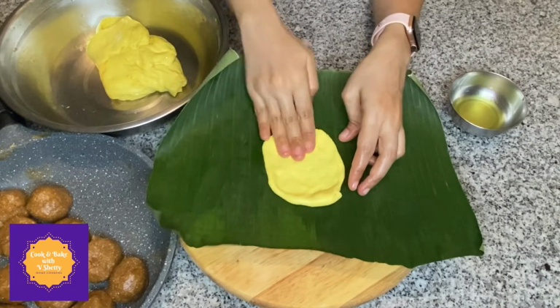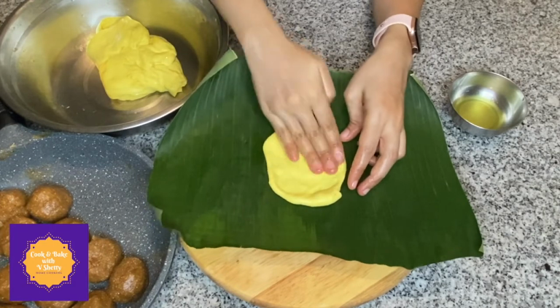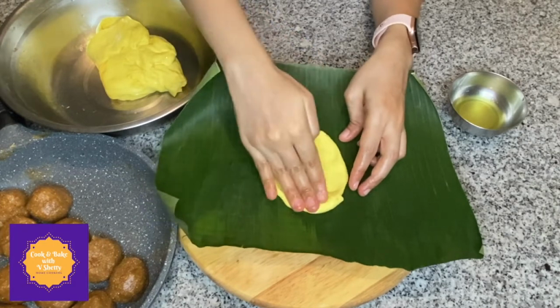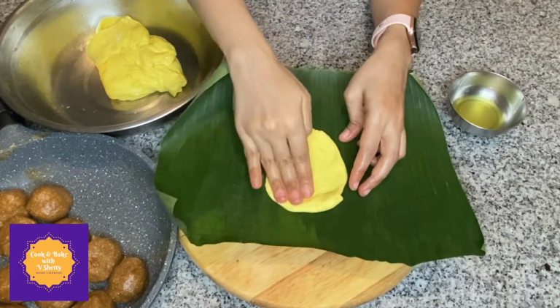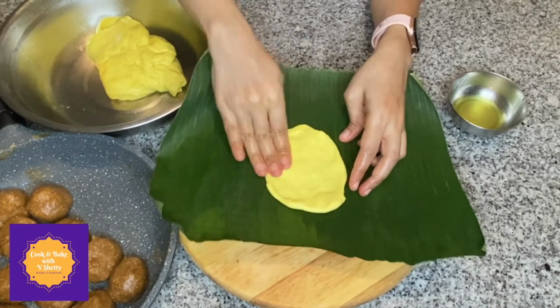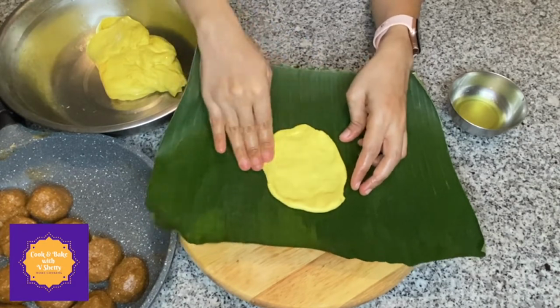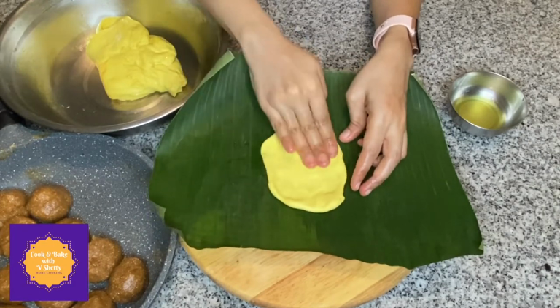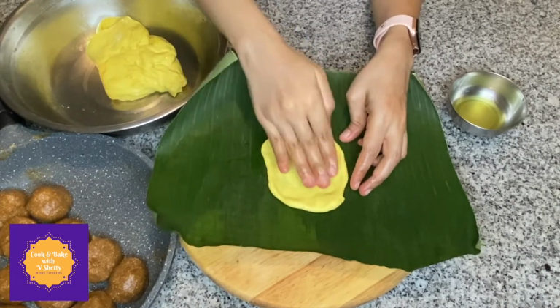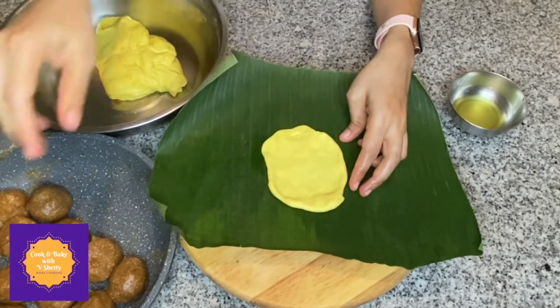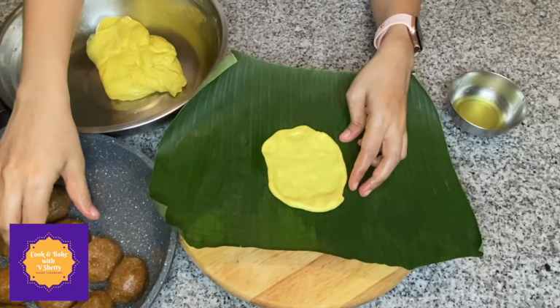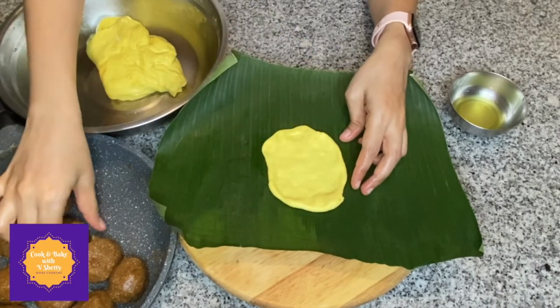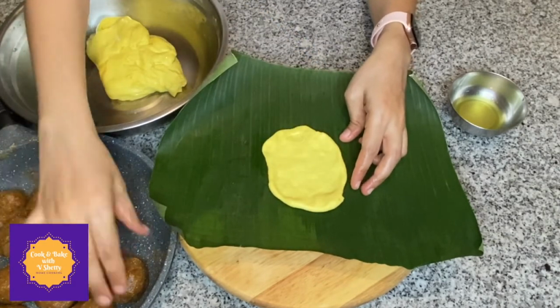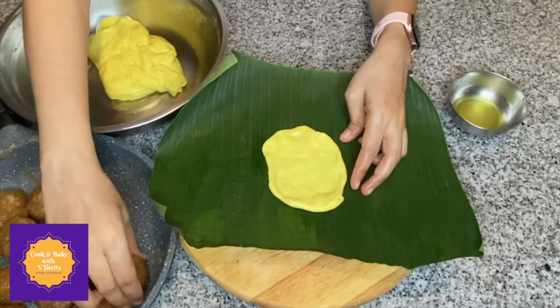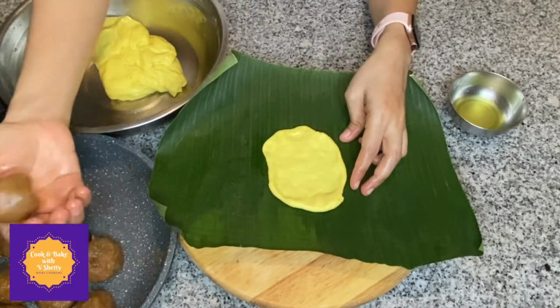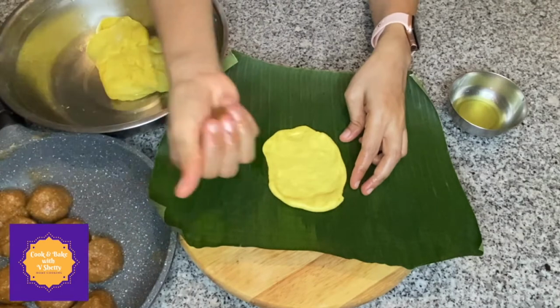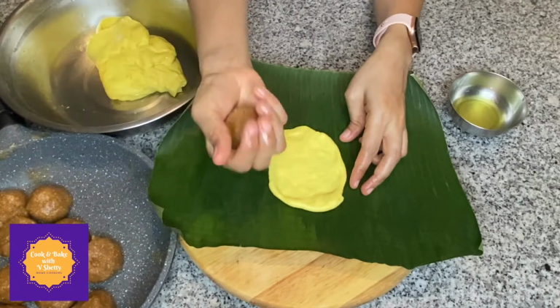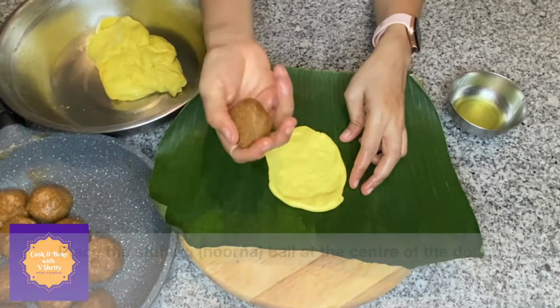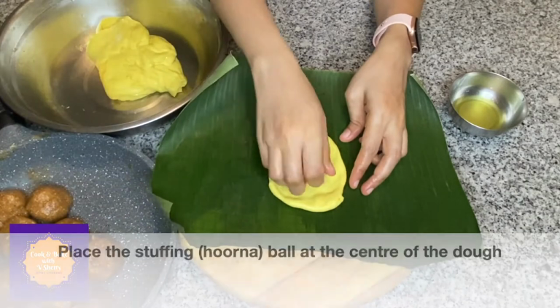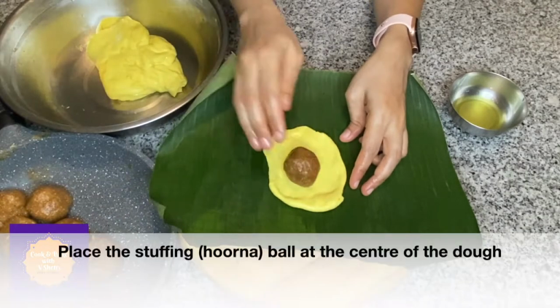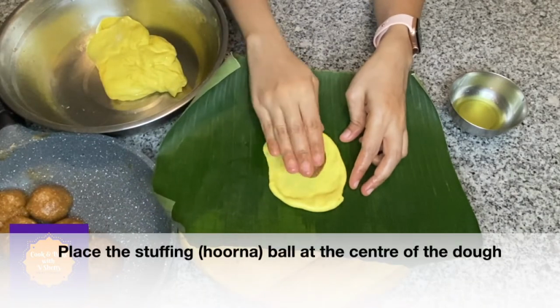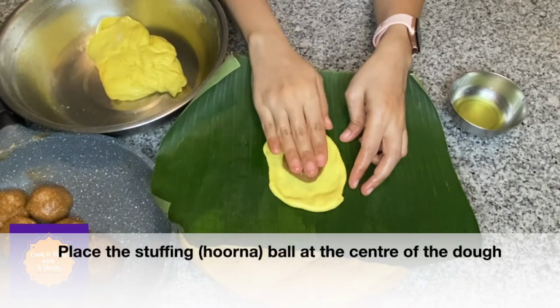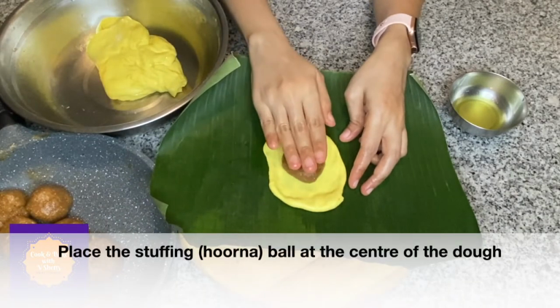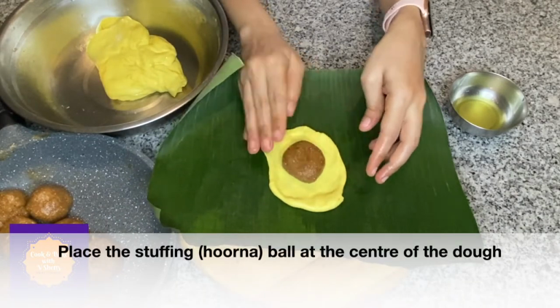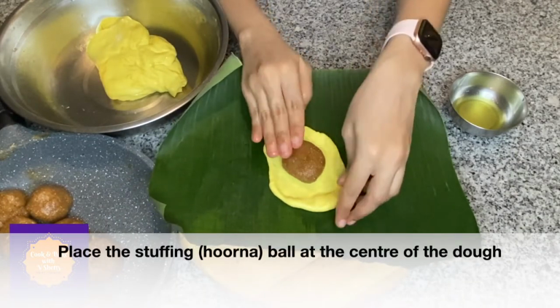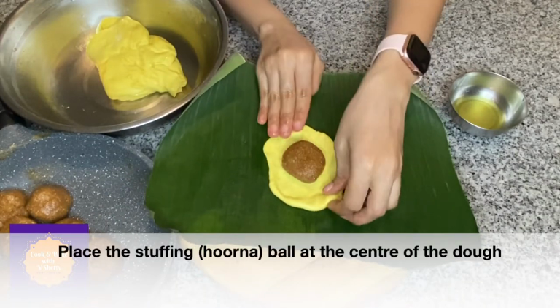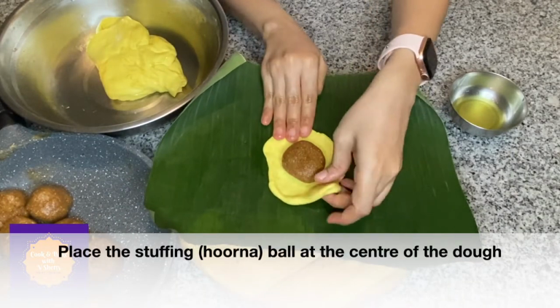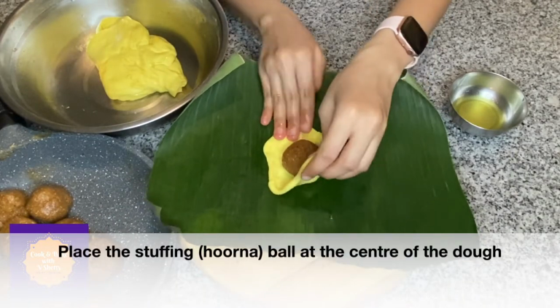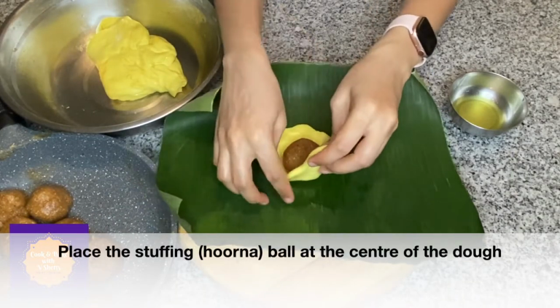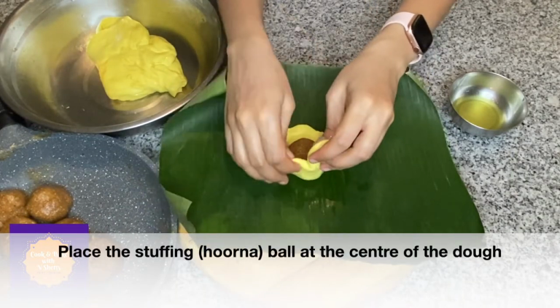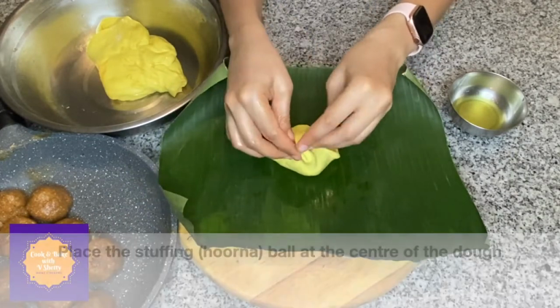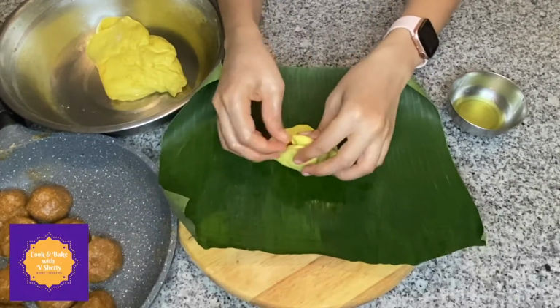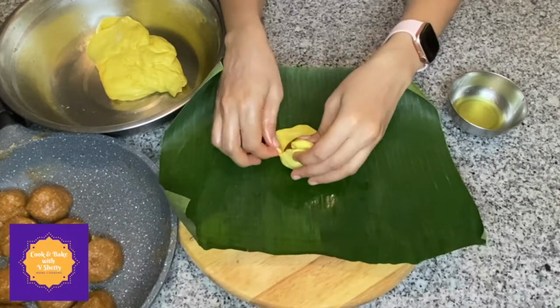Pinch out a small ball-sized portion of dough and flatten it slightly. Place the prepared hurna ball at the center of the dough.